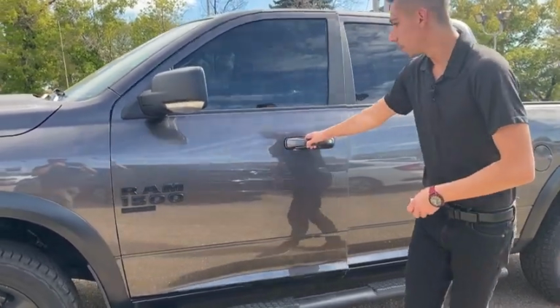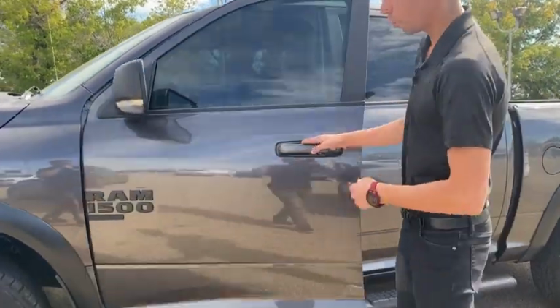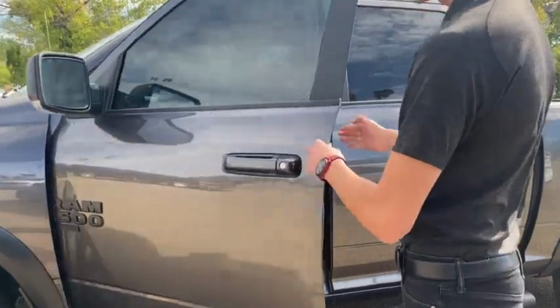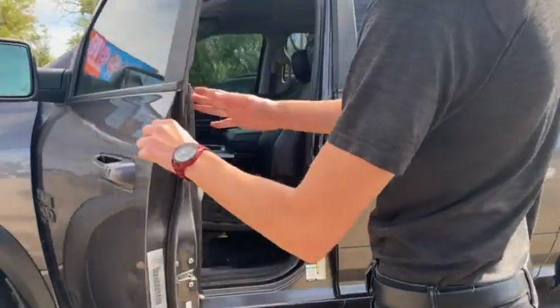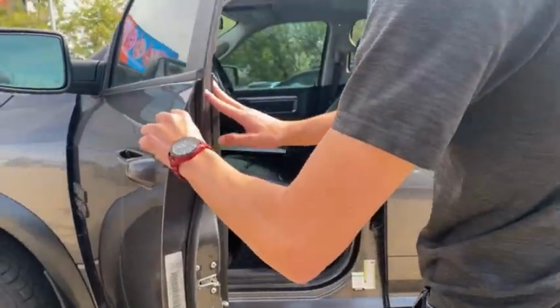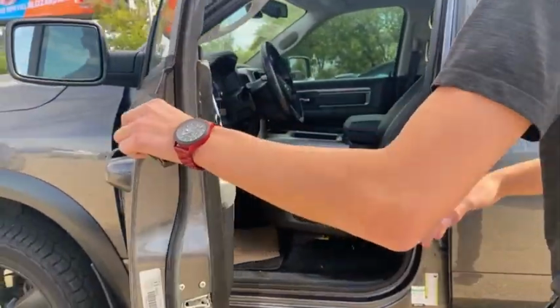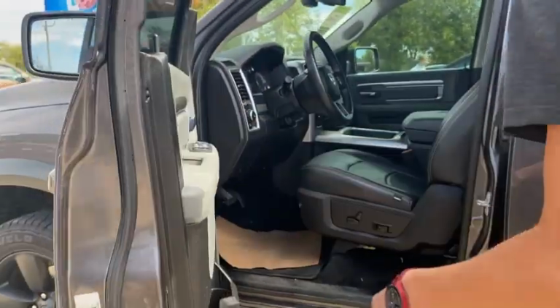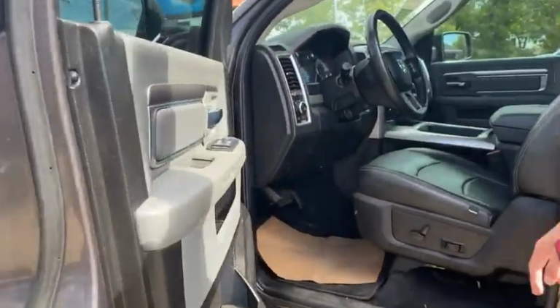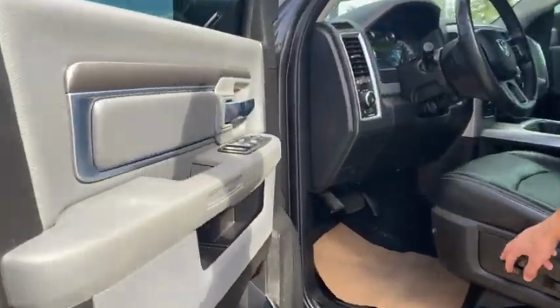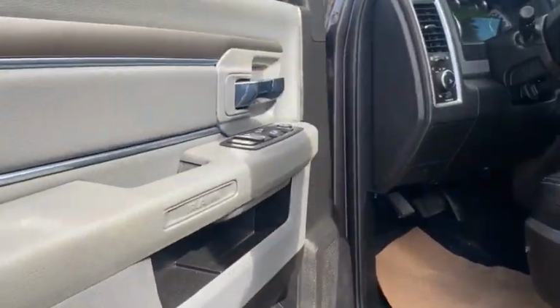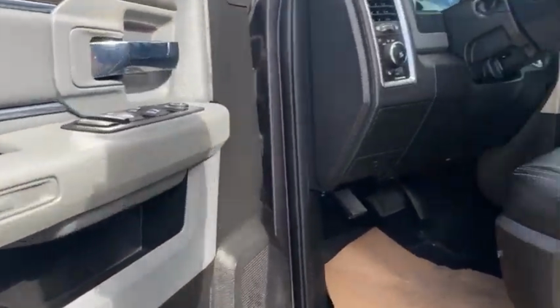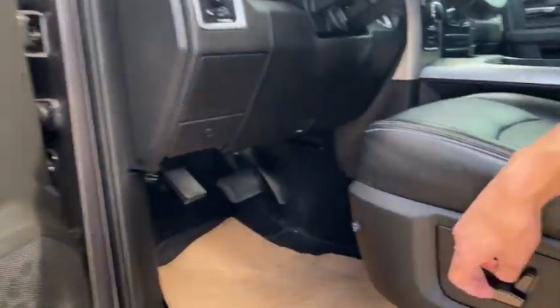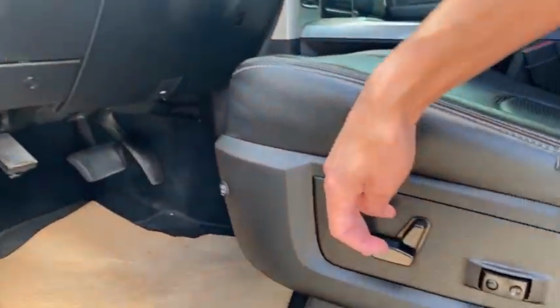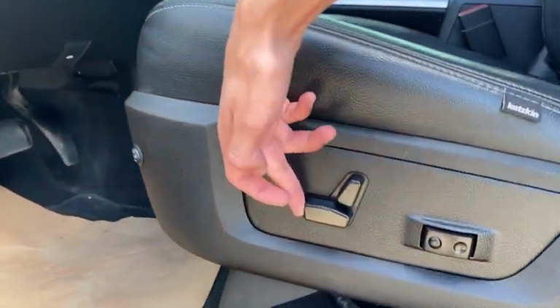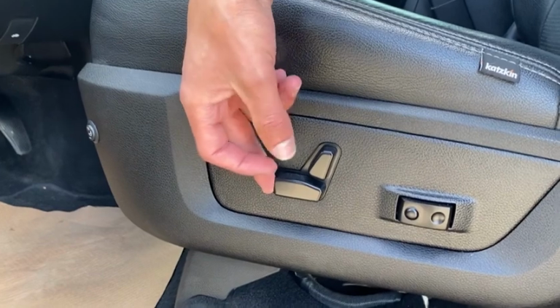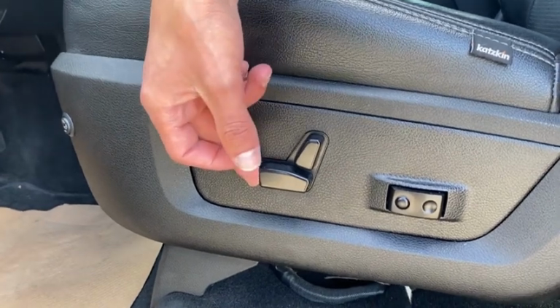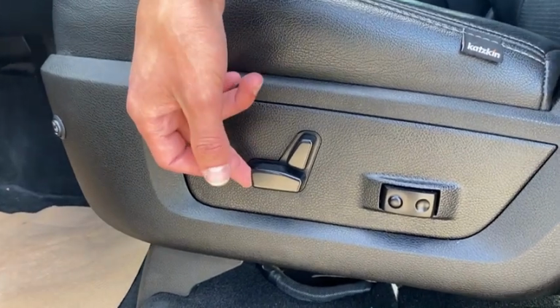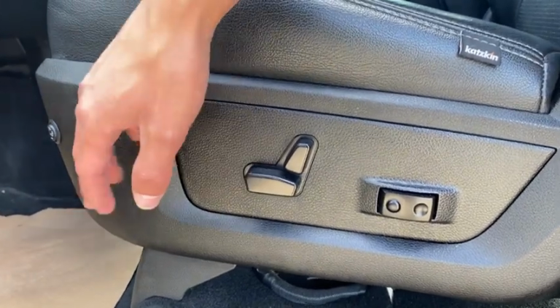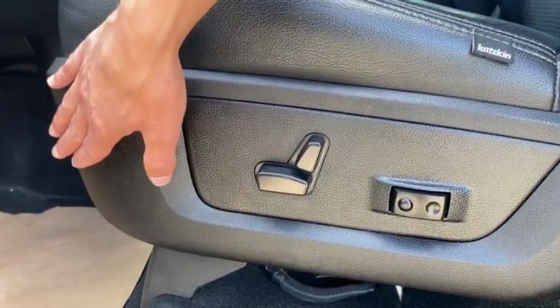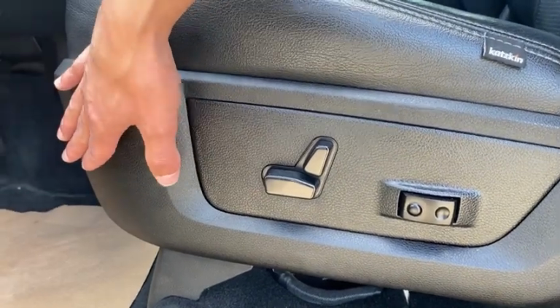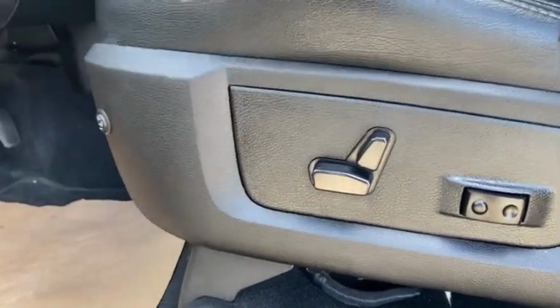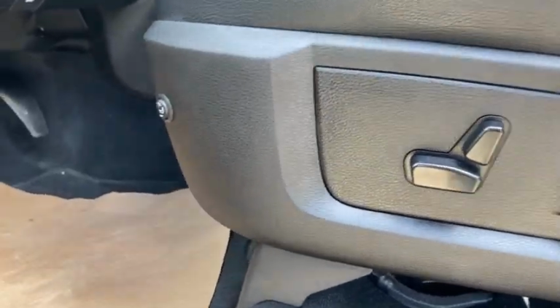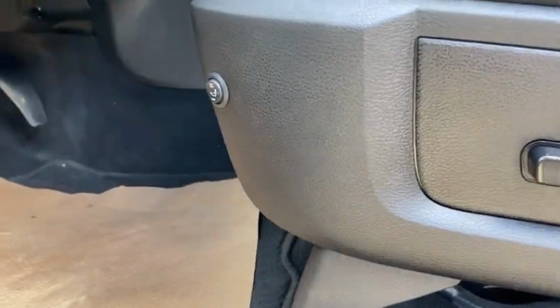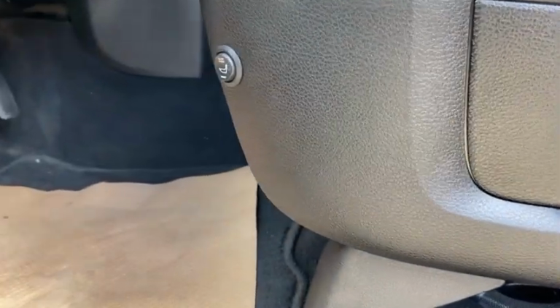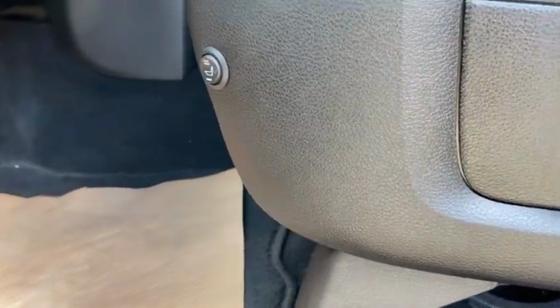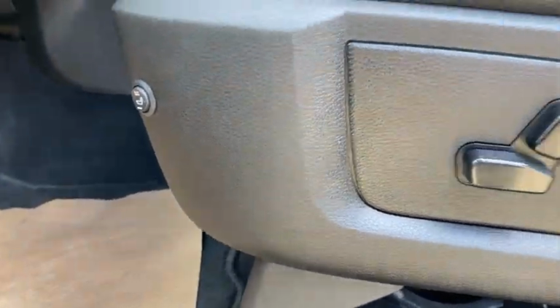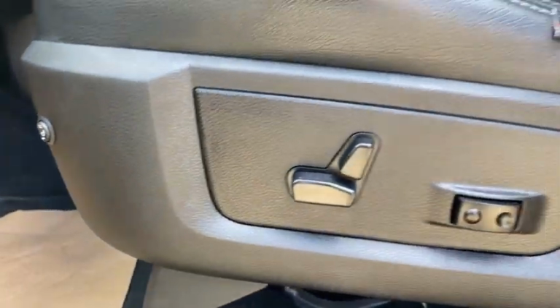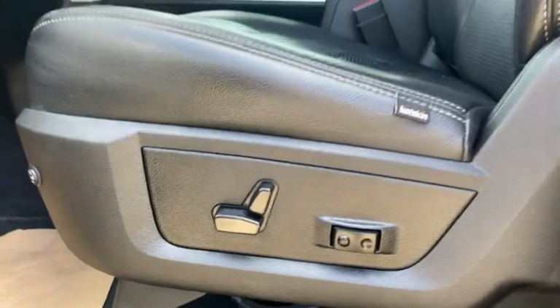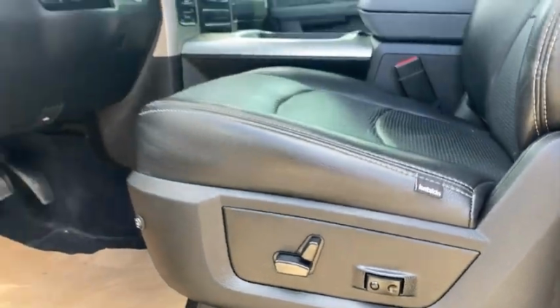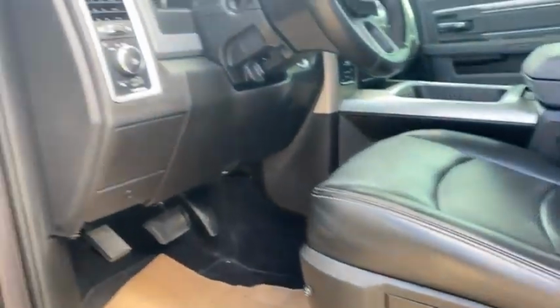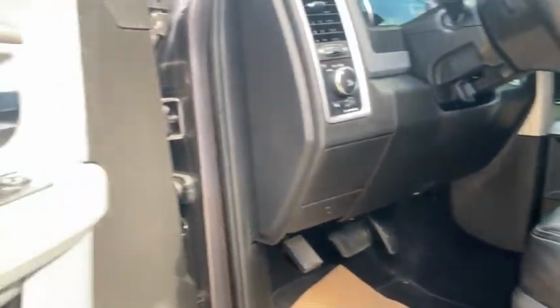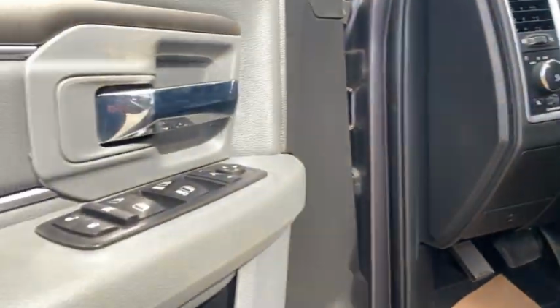Opening up the truck, you can see we've got power seats, an aftermarket heated seat as well, and cat skin leather, which ties in the nice options throughout the truck.